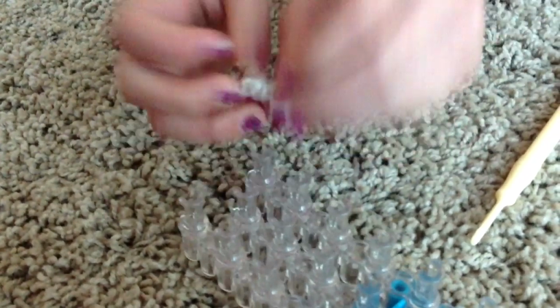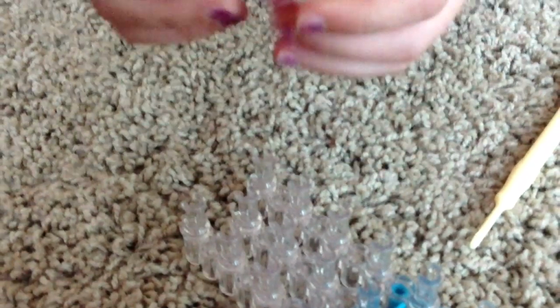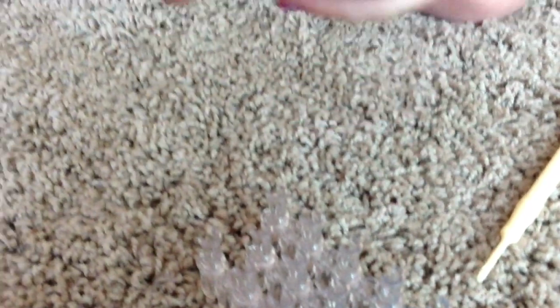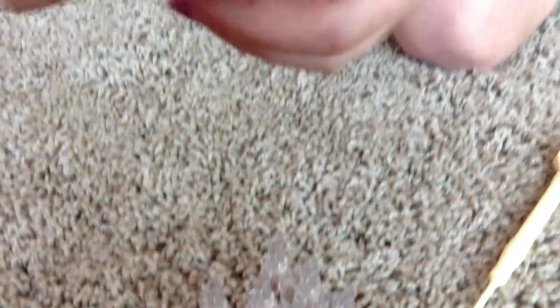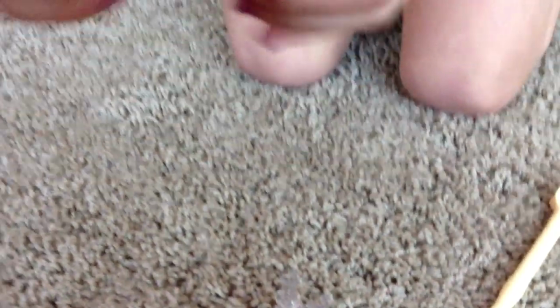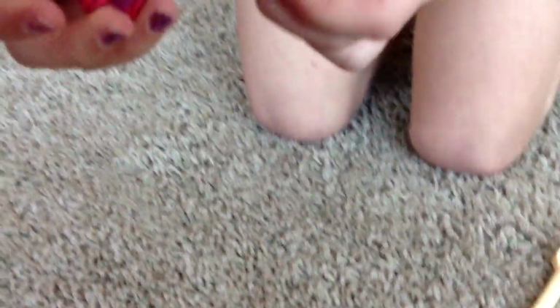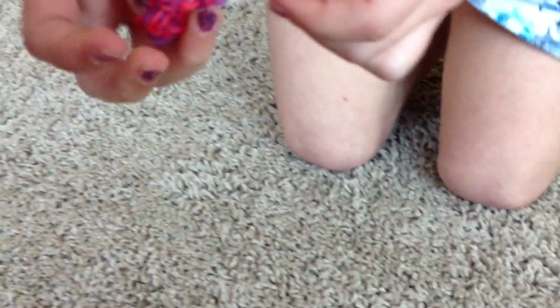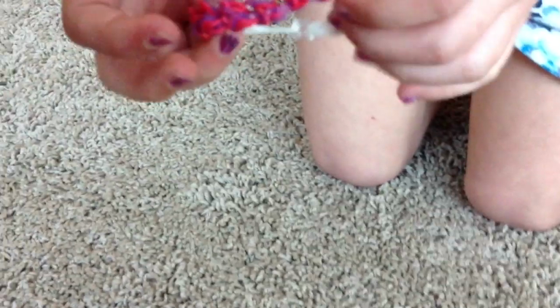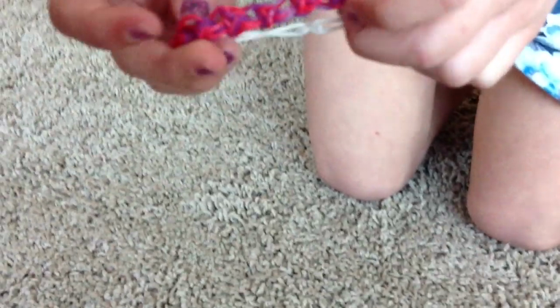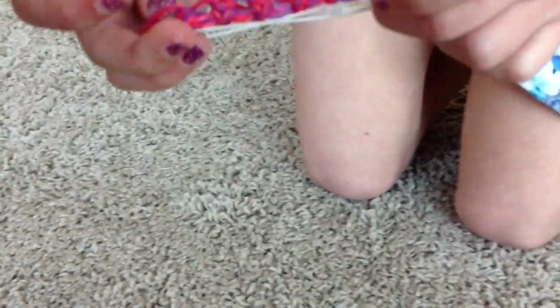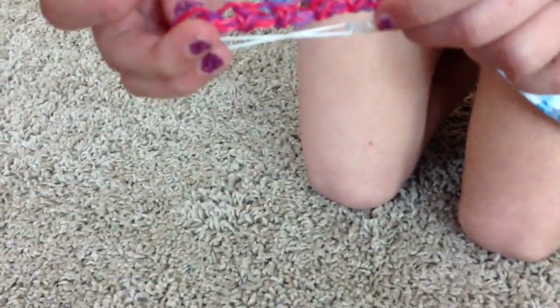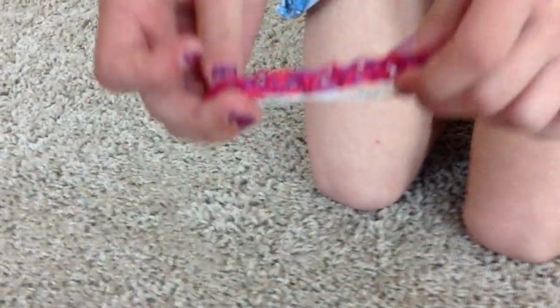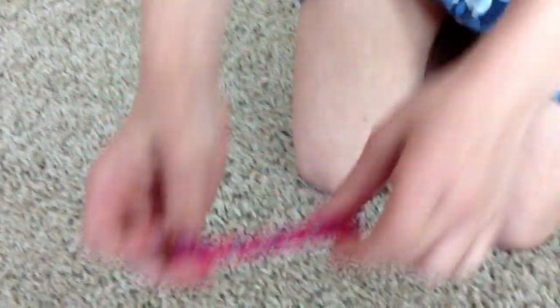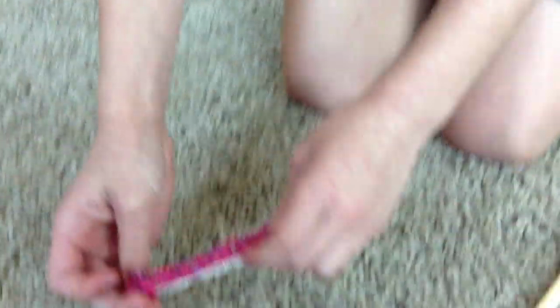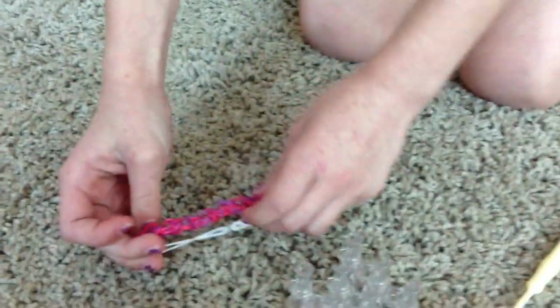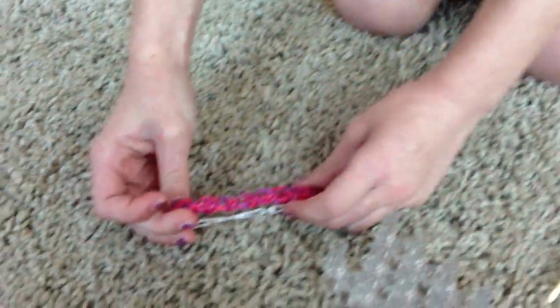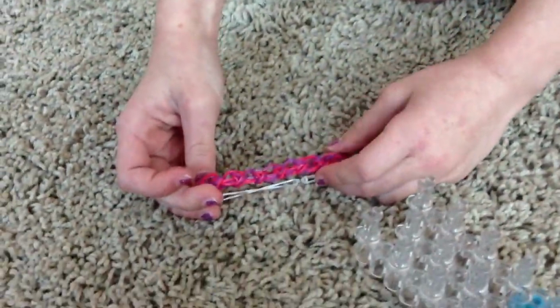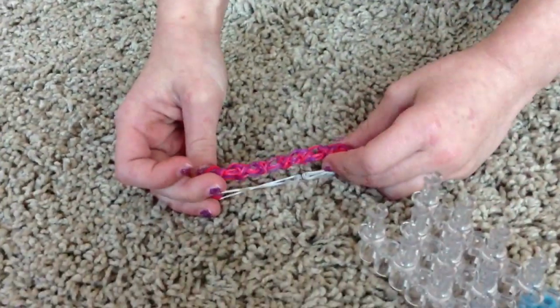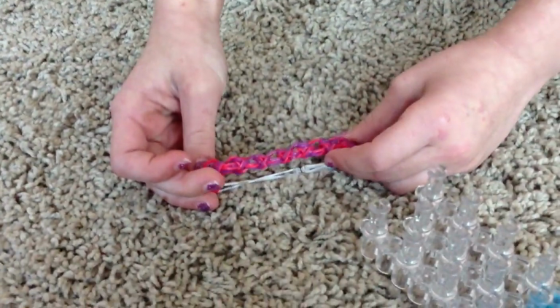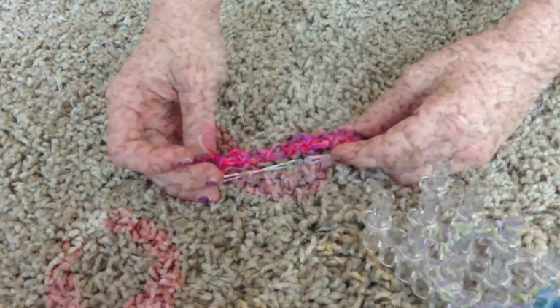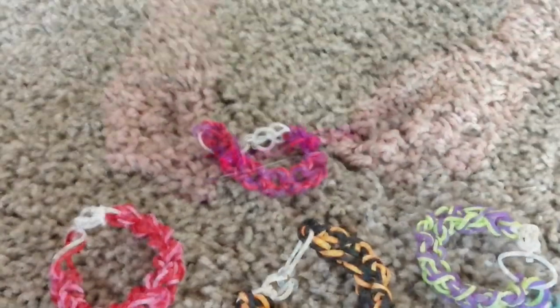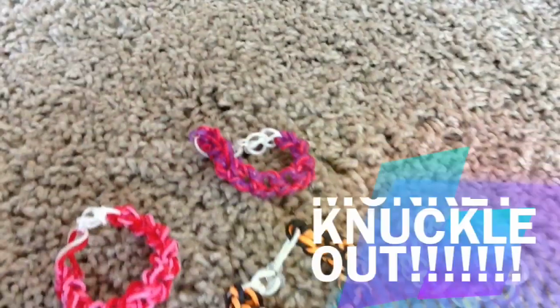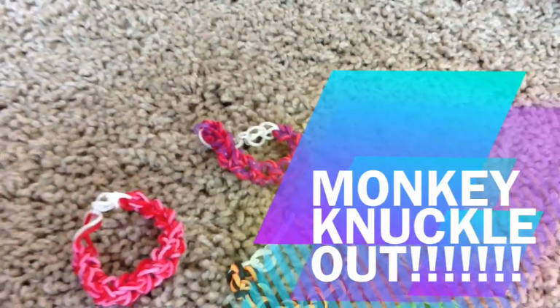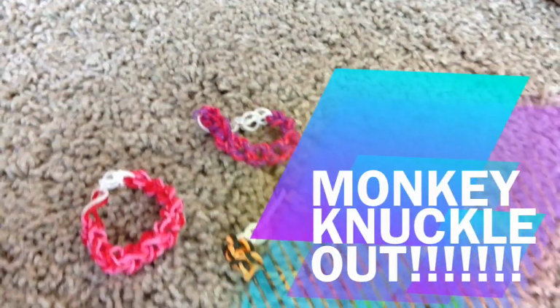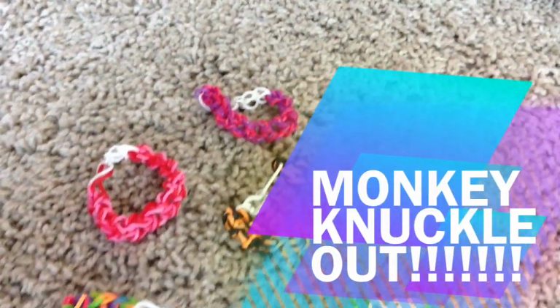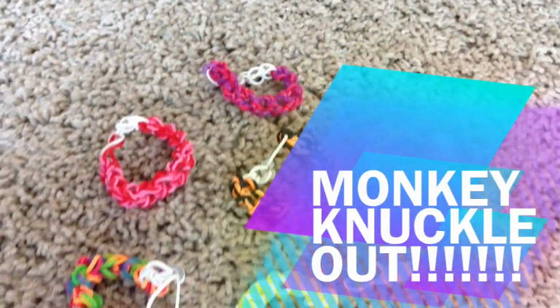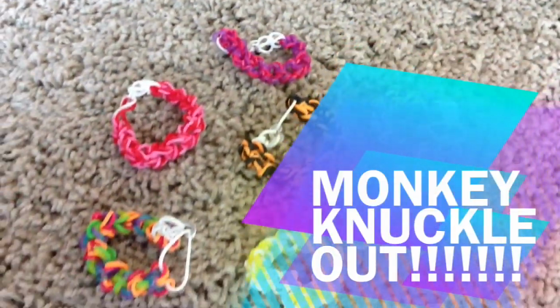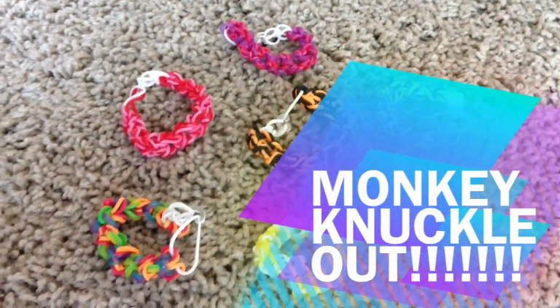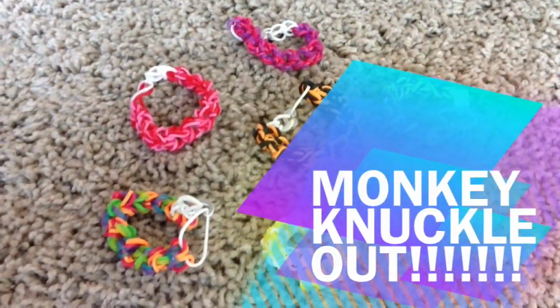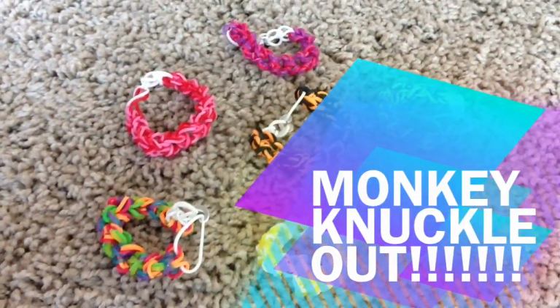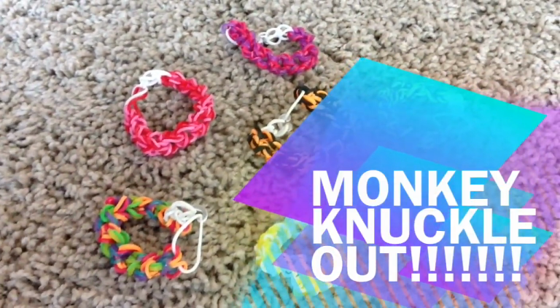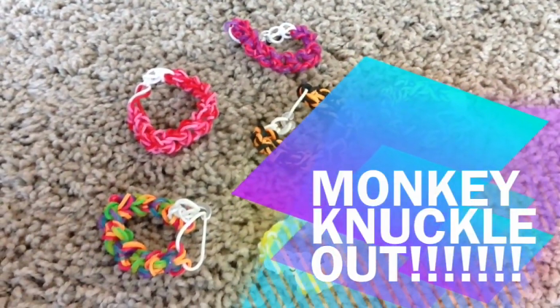So now you have your monkey knuckle bracelet. Thanks for watching my video on my creation of the monkey knuckle bracelet.